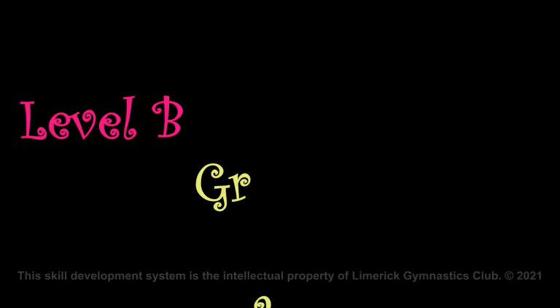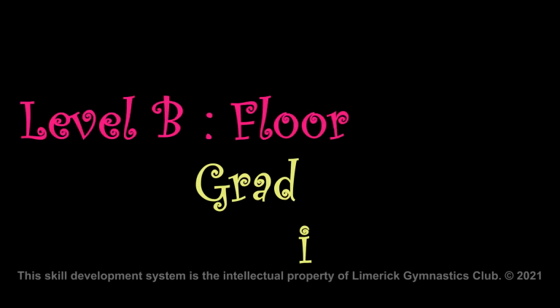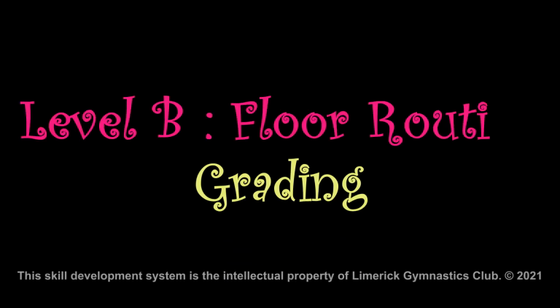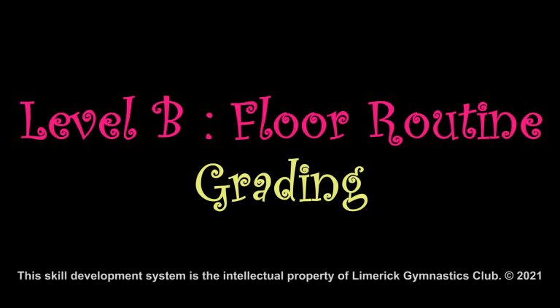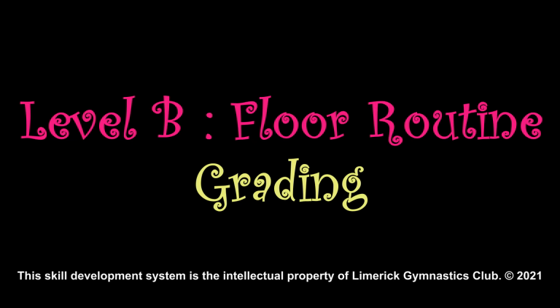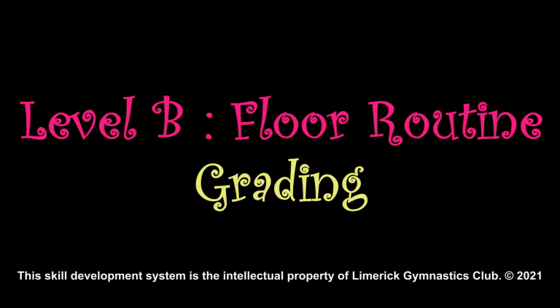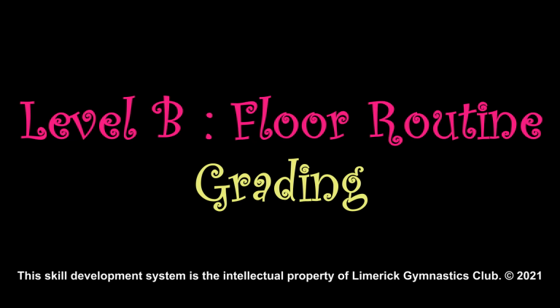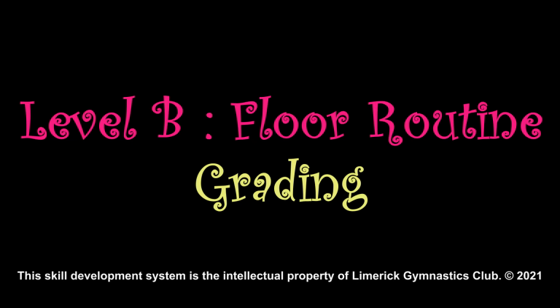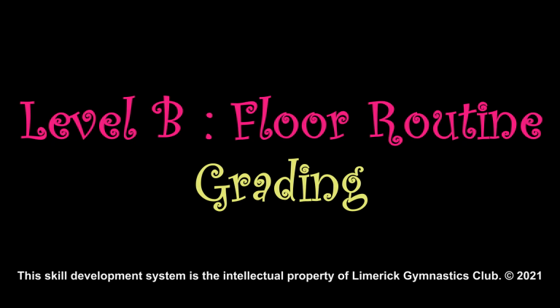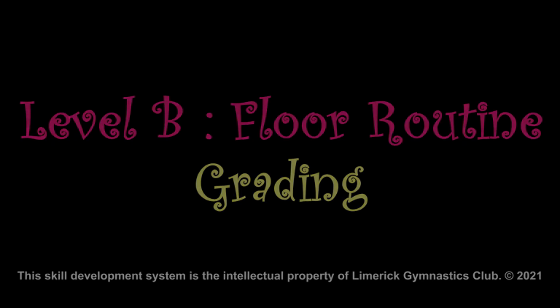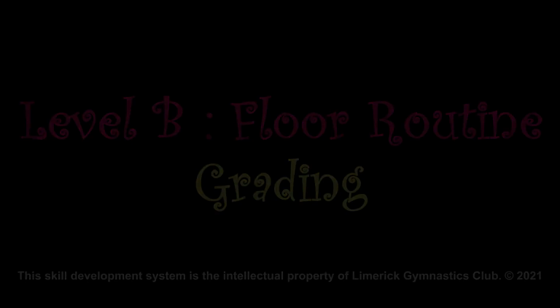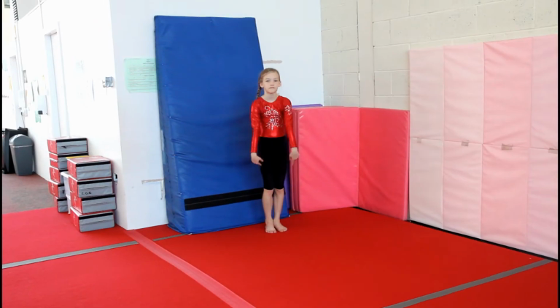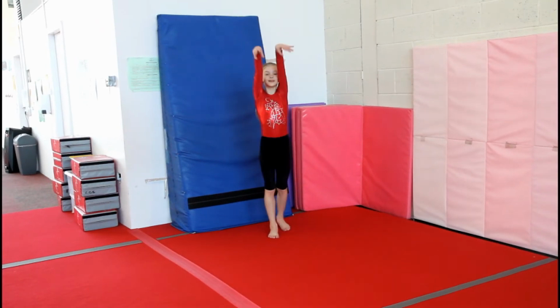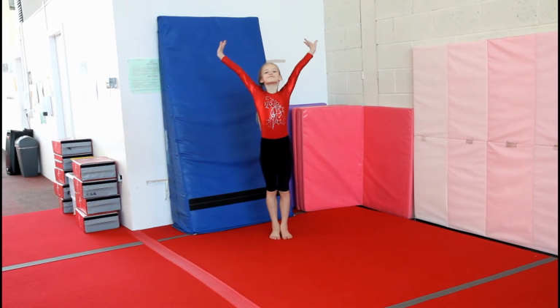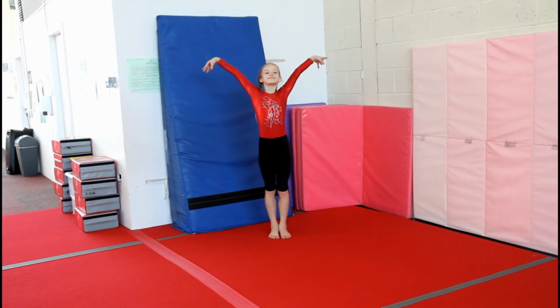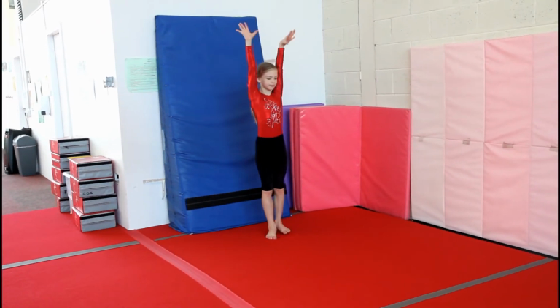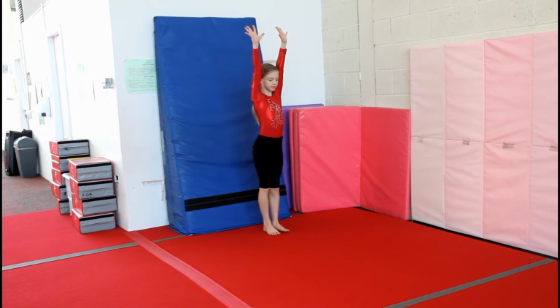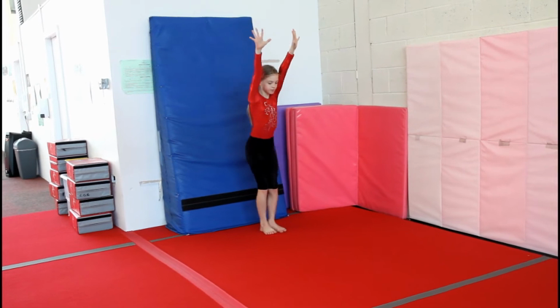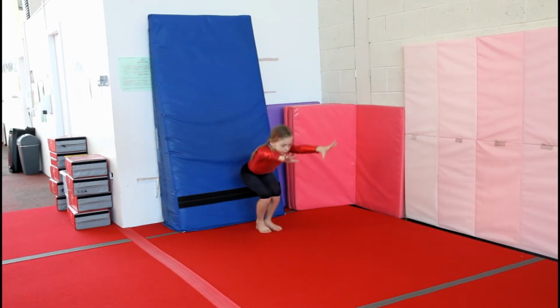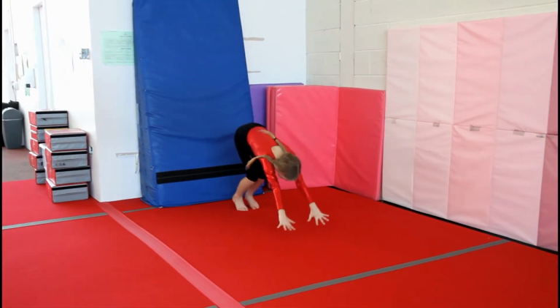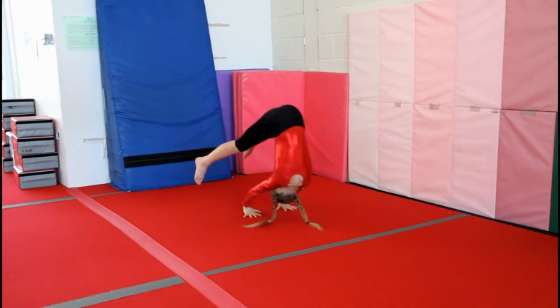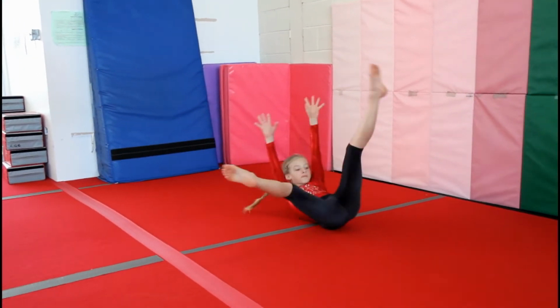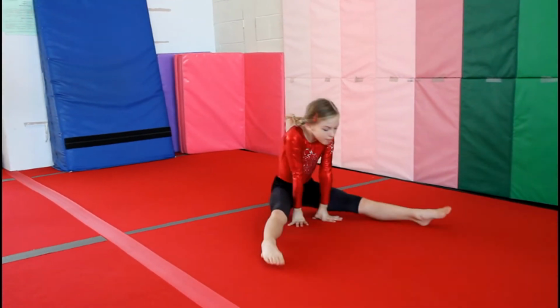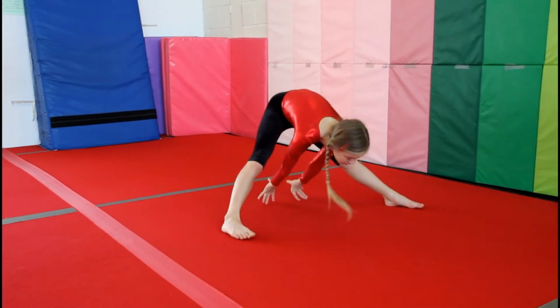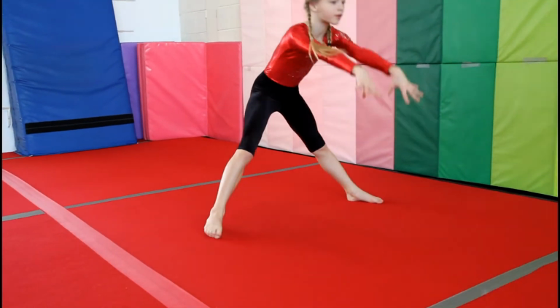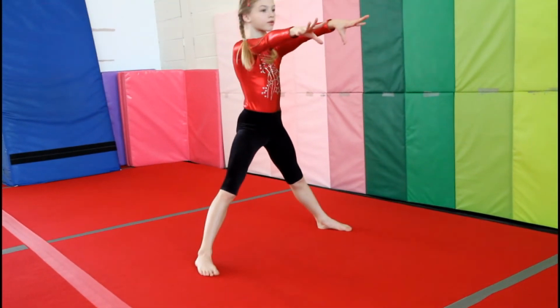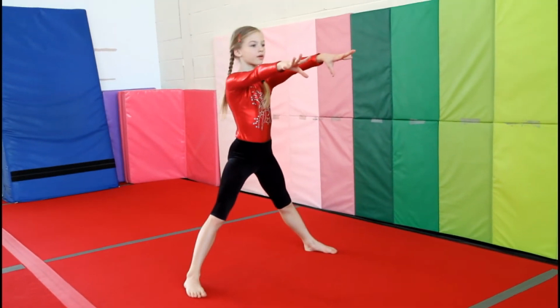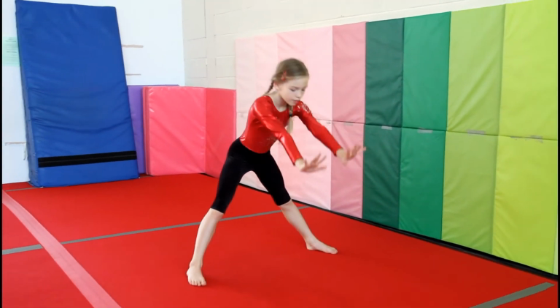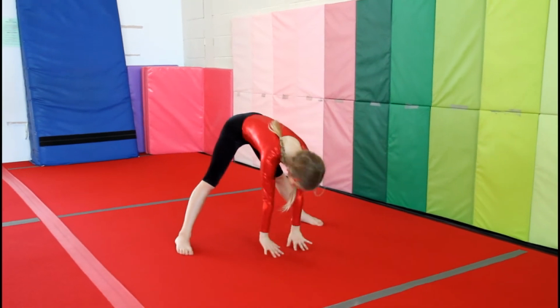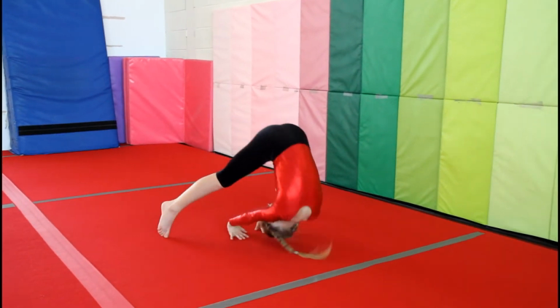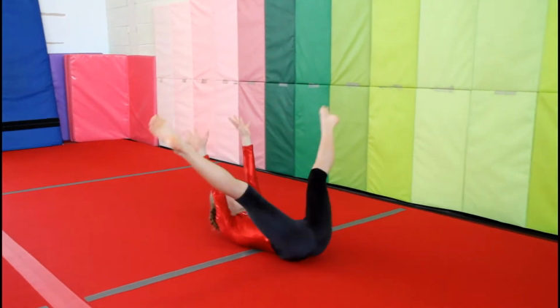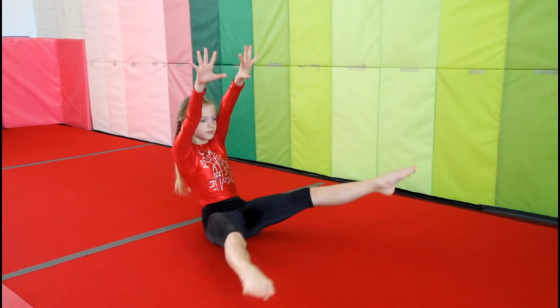Level B floor routine for grading. Salute. Forward roll to straddle stand, and continue to roll to straddle sit.